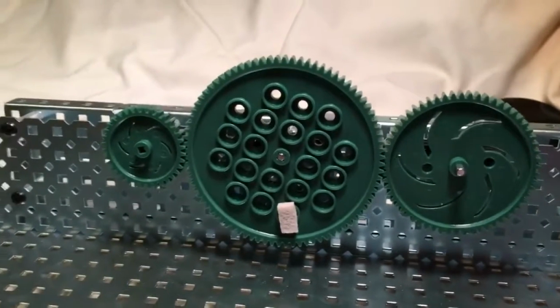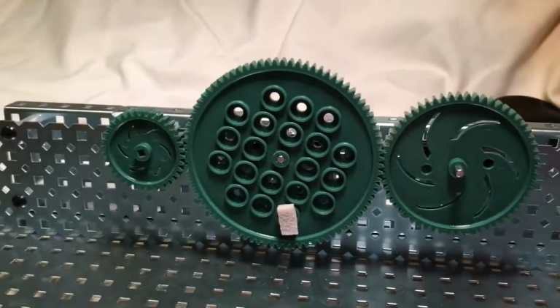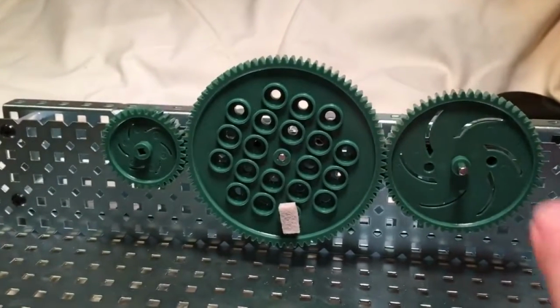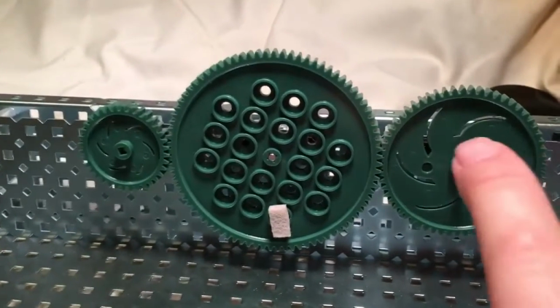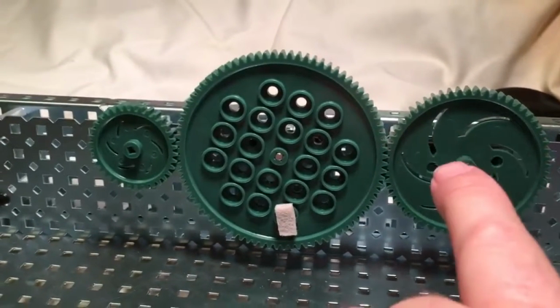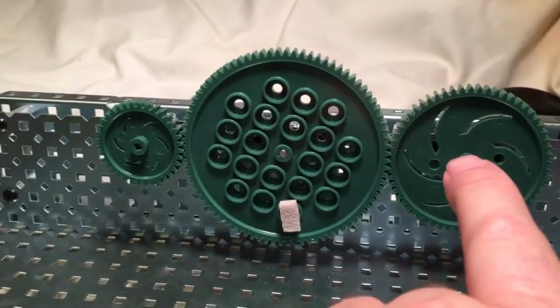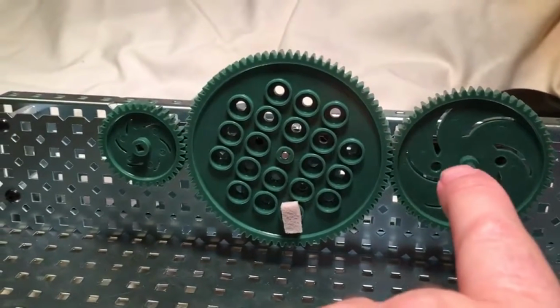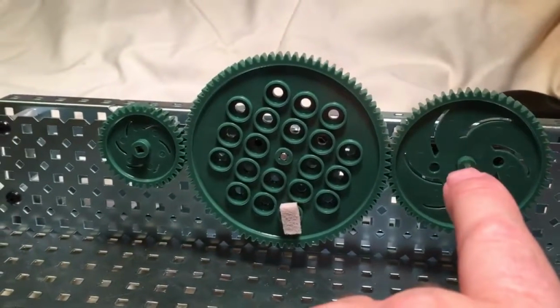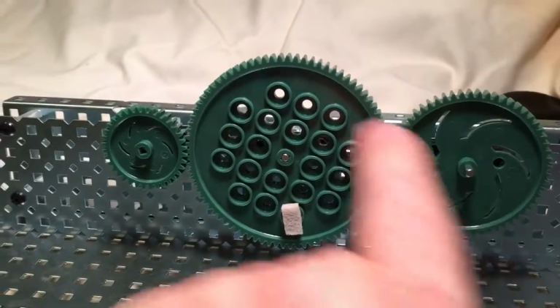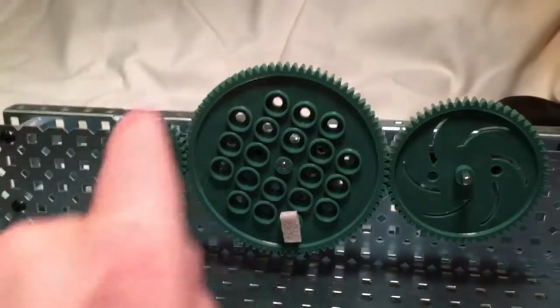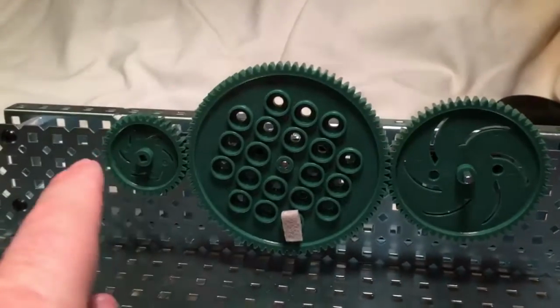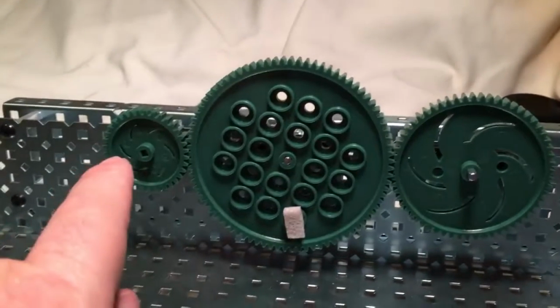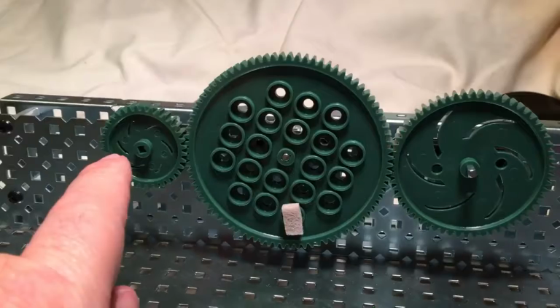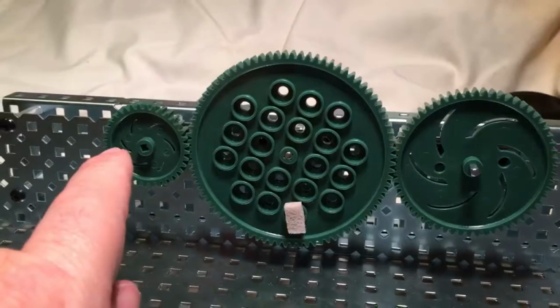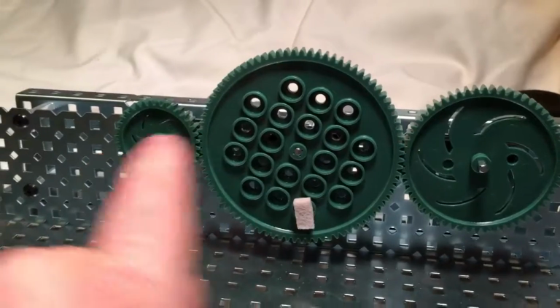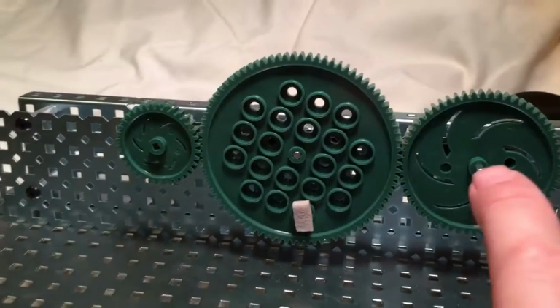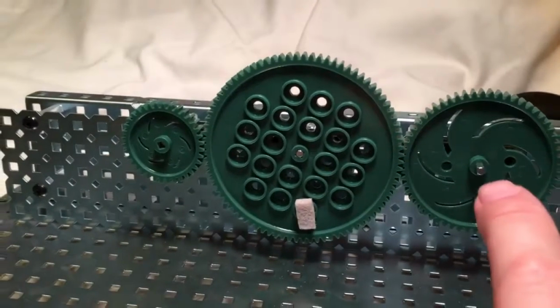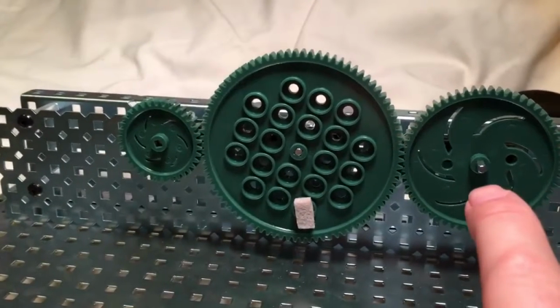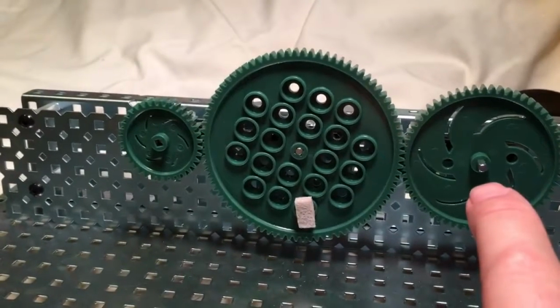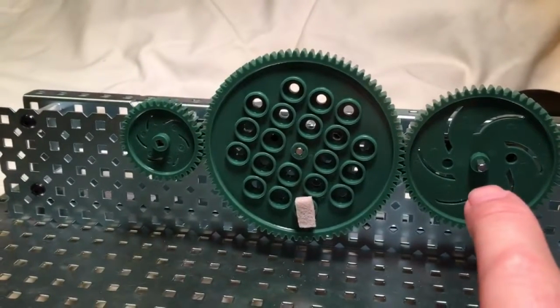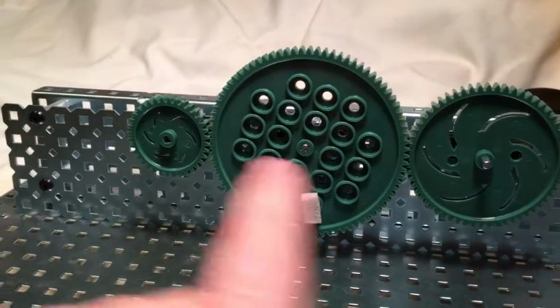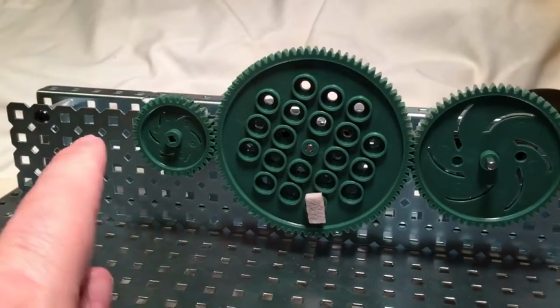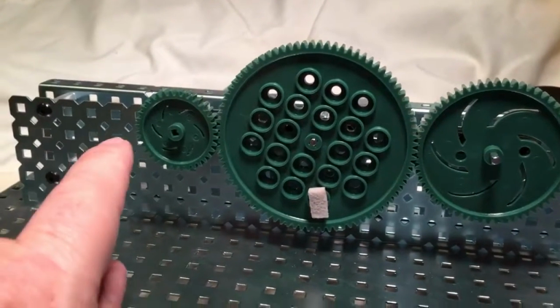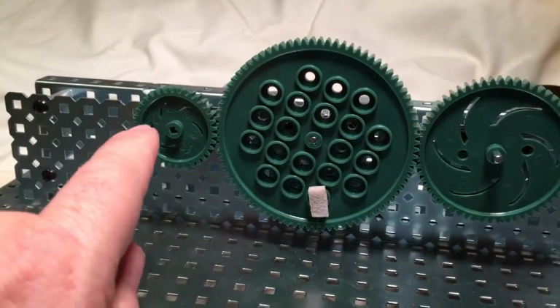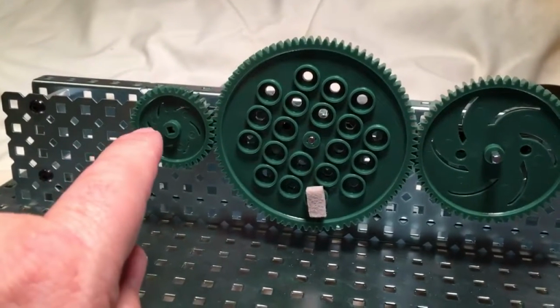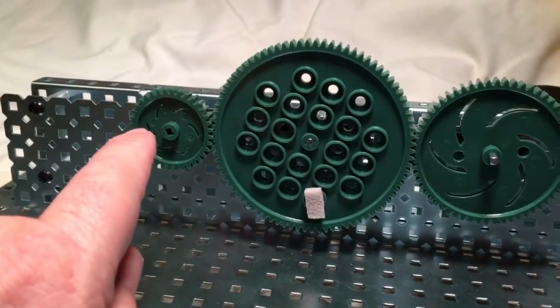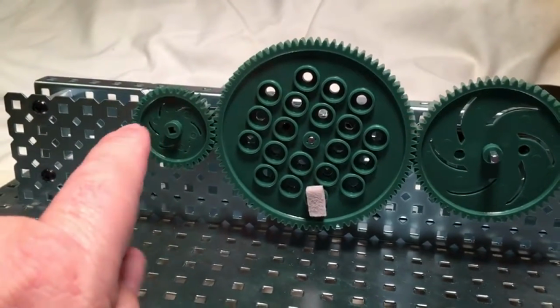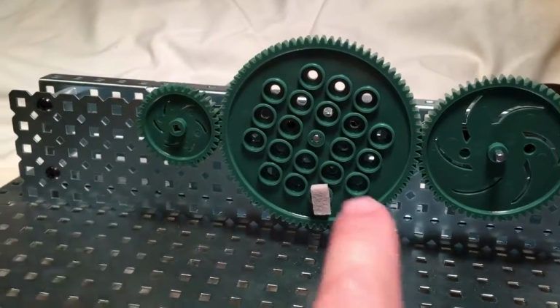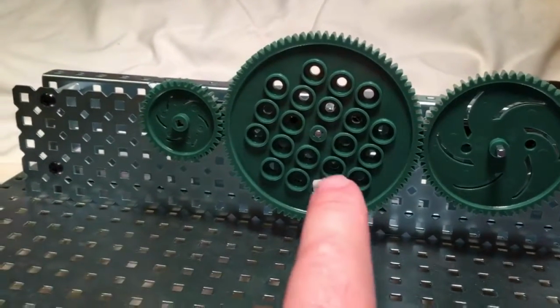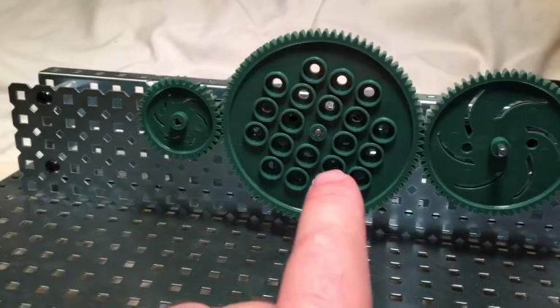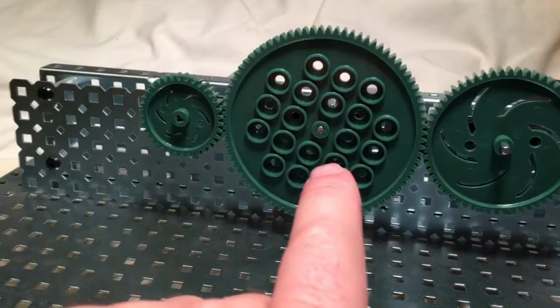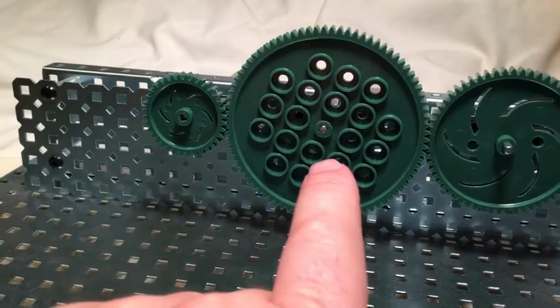So if I turn this one clockwise, this one will also go clockwise. If I turn this one counterclockwise, this one will go counterclockwise. That's all that's going to do.